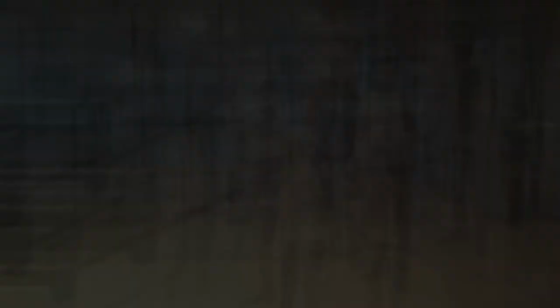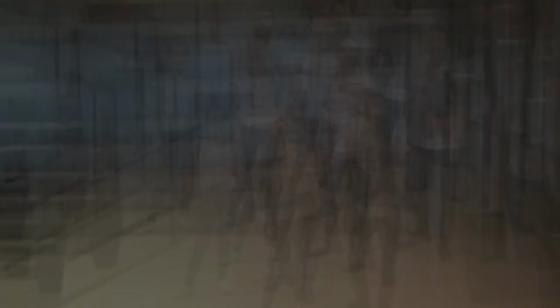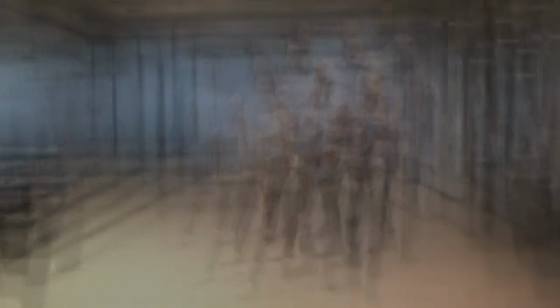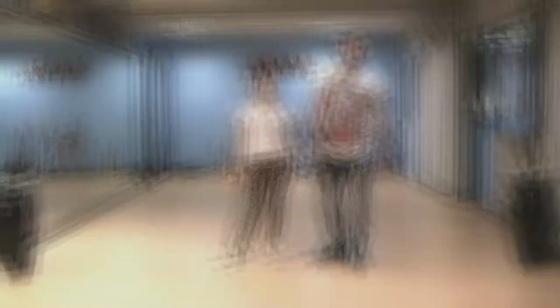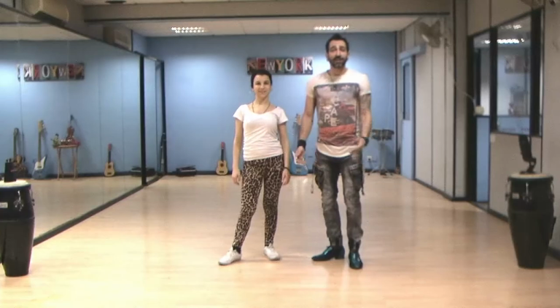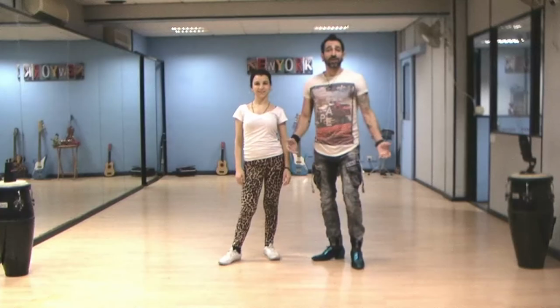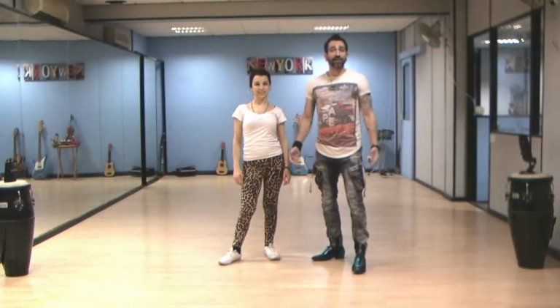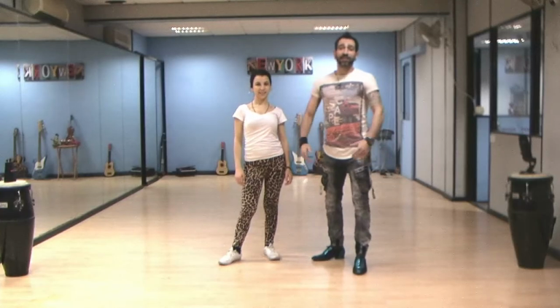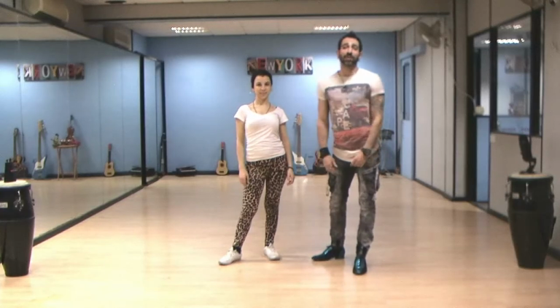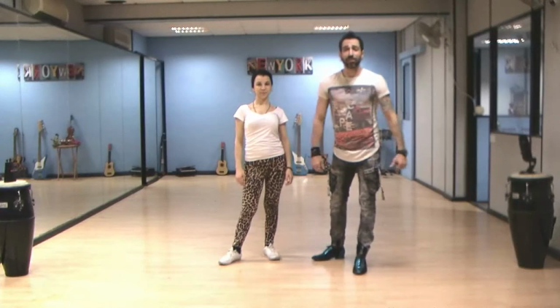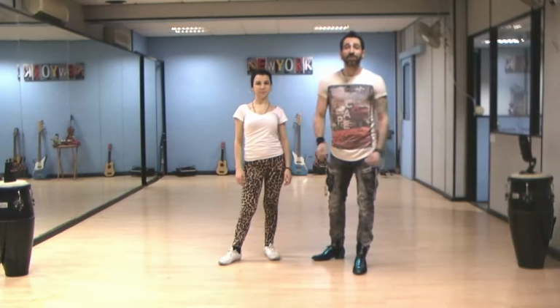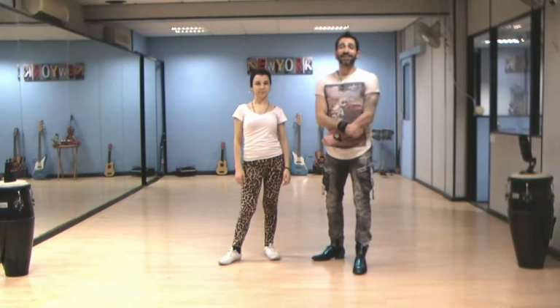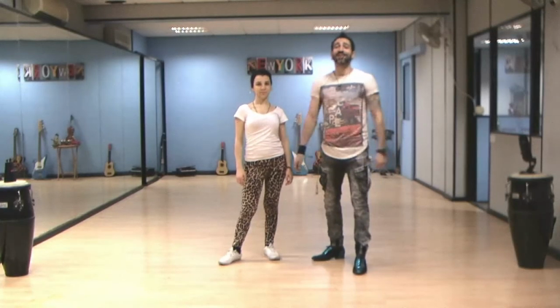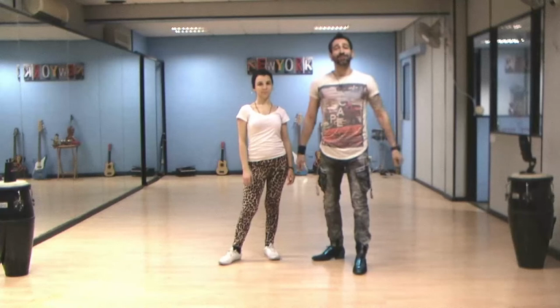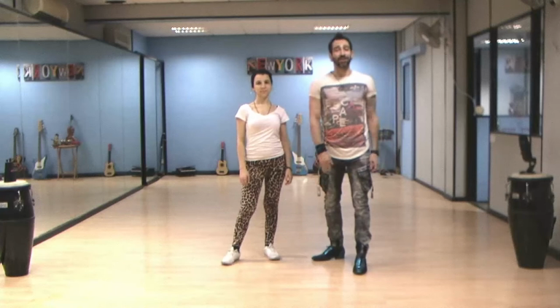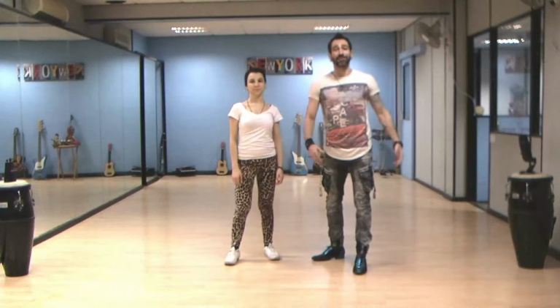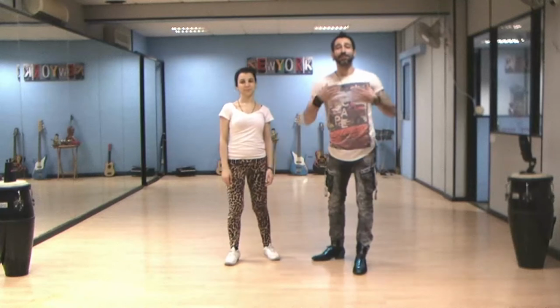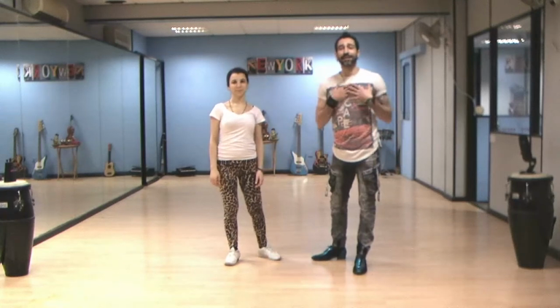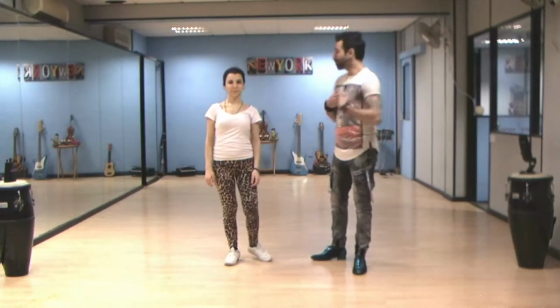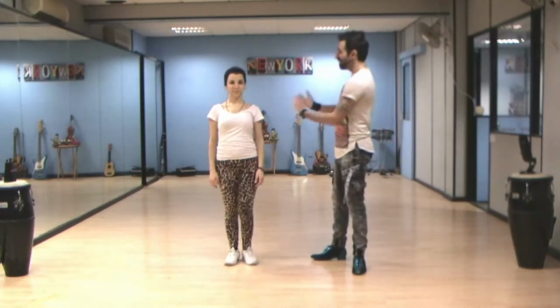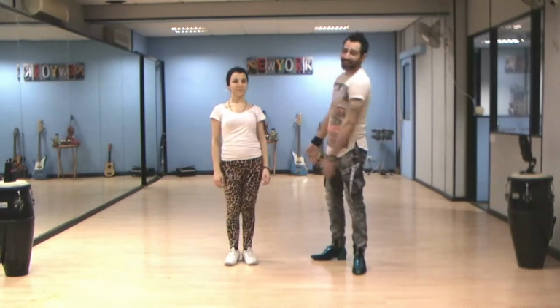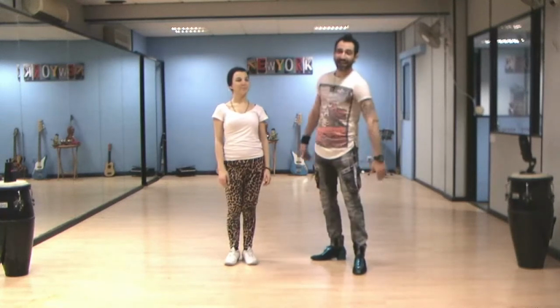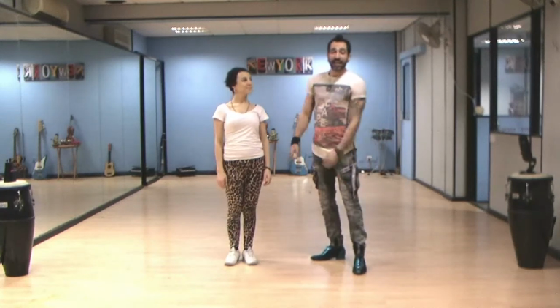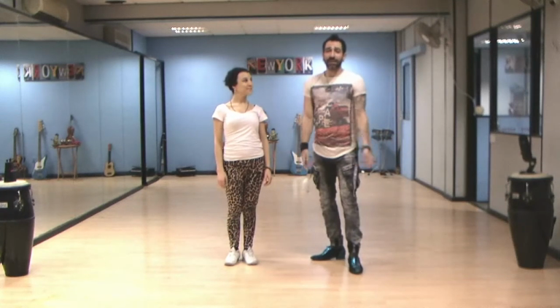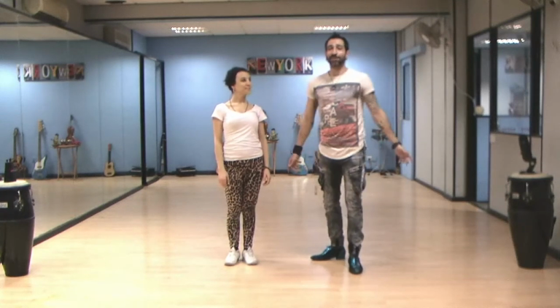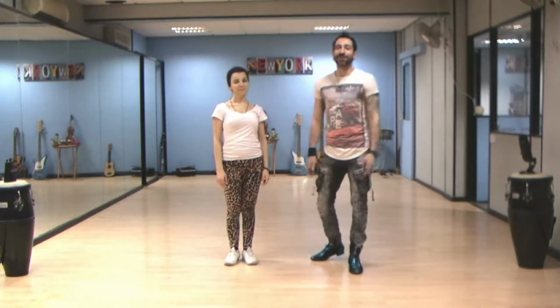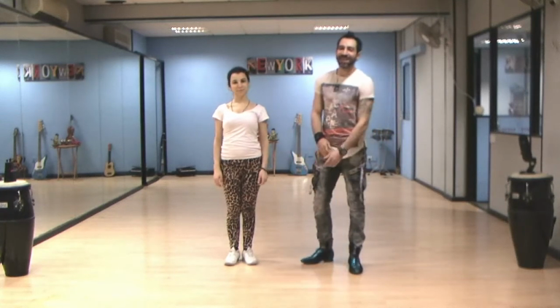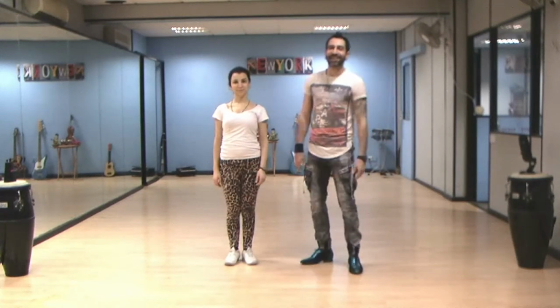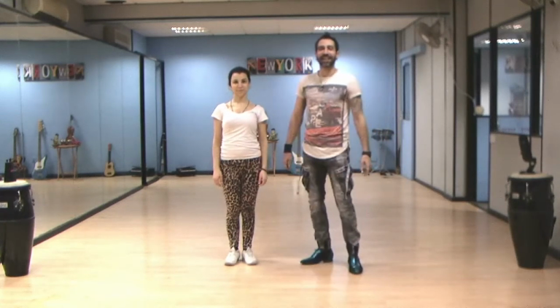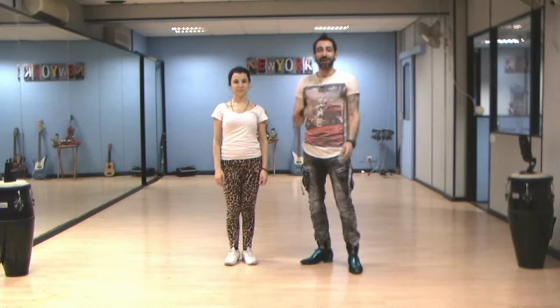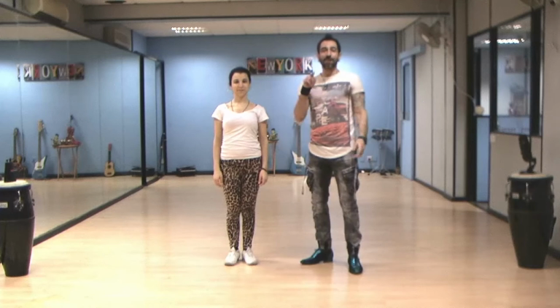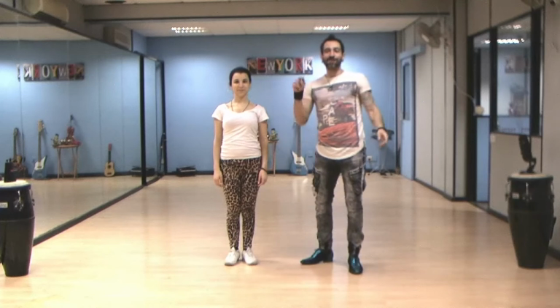Hey guys, how you doing? Welcome to our channel of Salsa and Bachata Moves, where we break down Salsa and Bachata Moves. My name is Alexandro, with me is Andrea, and today we're doing a combination that I named WoW.